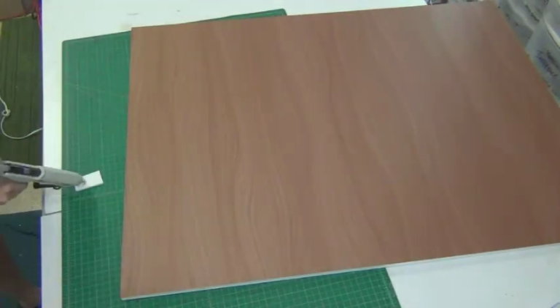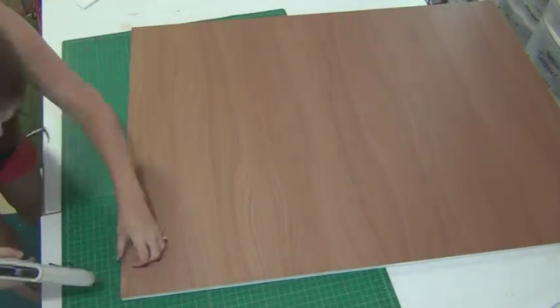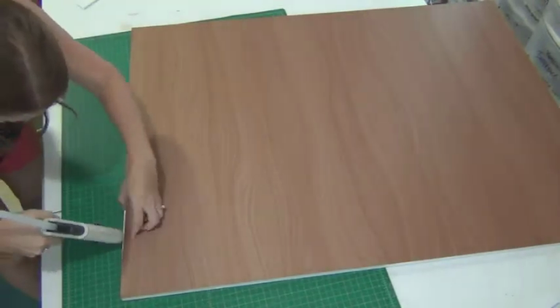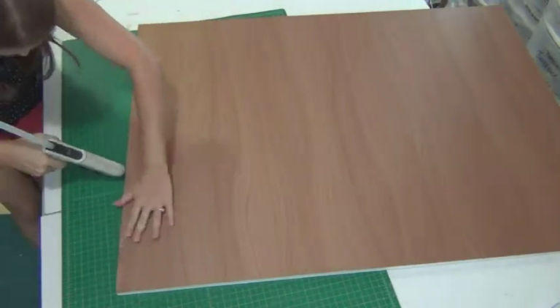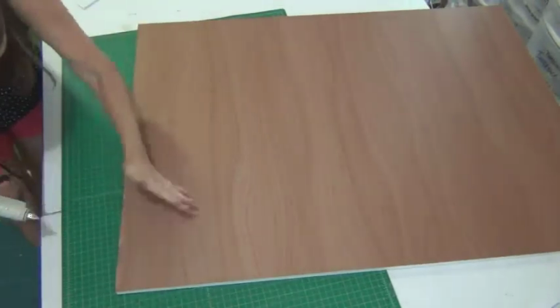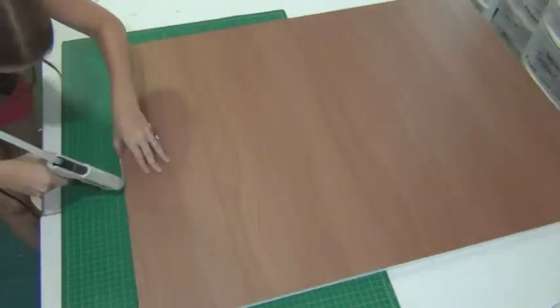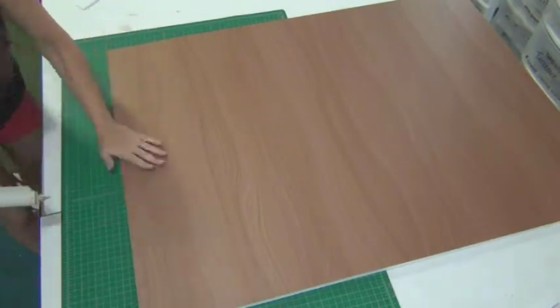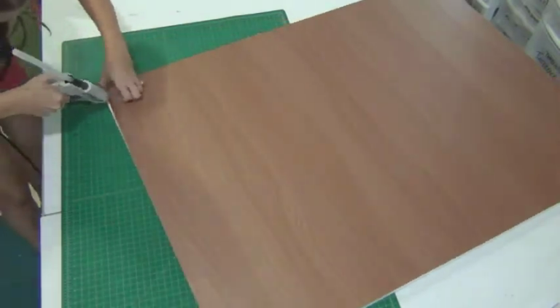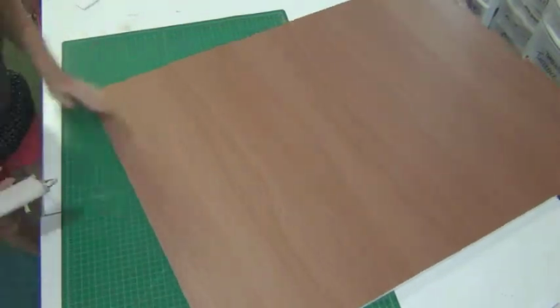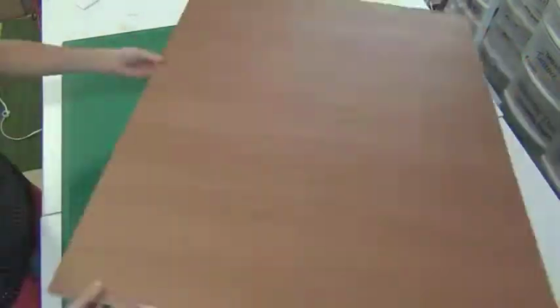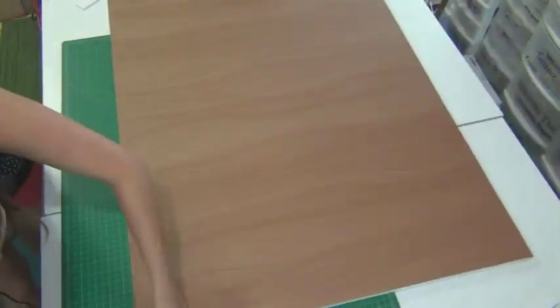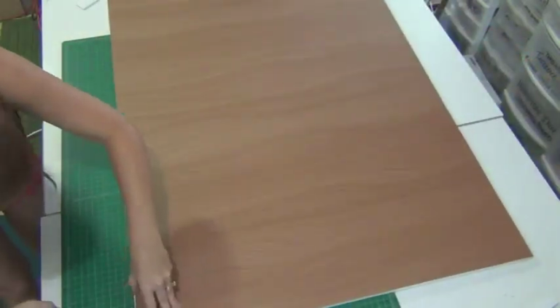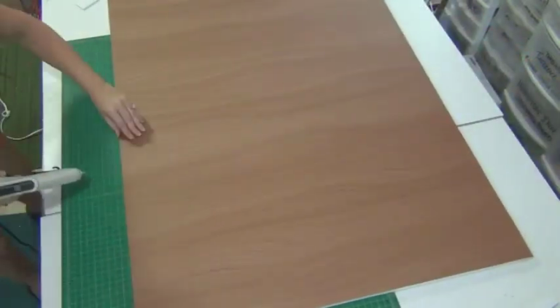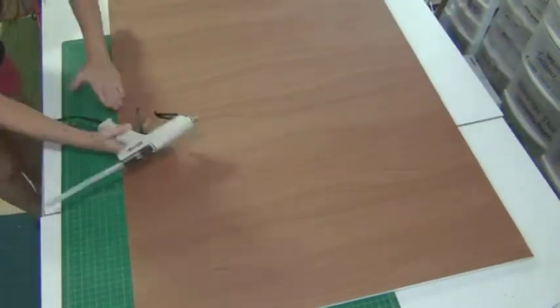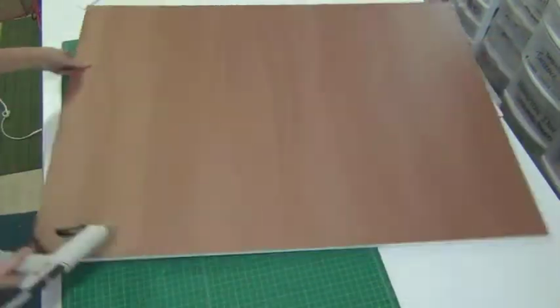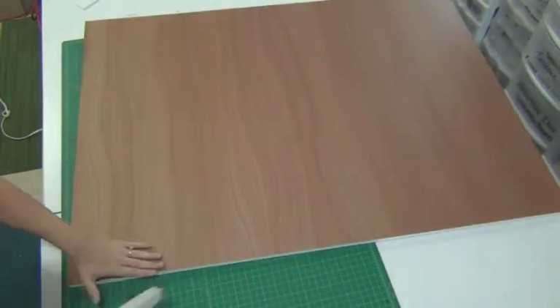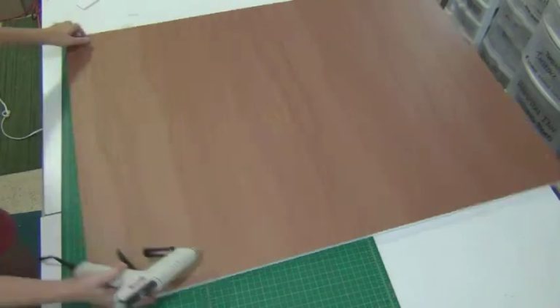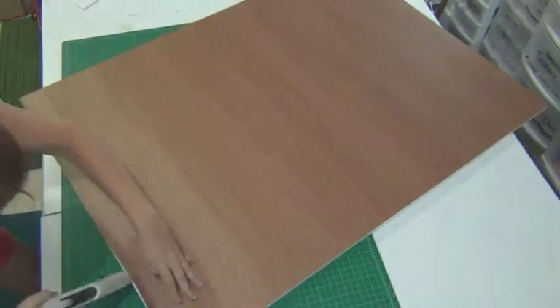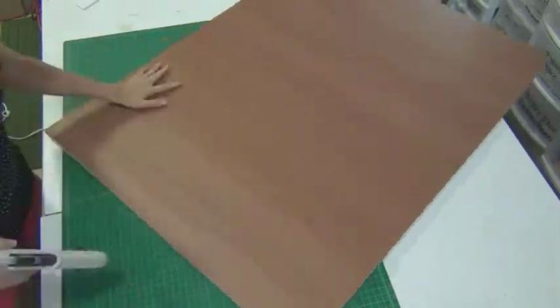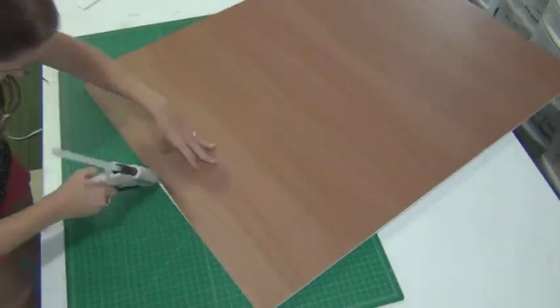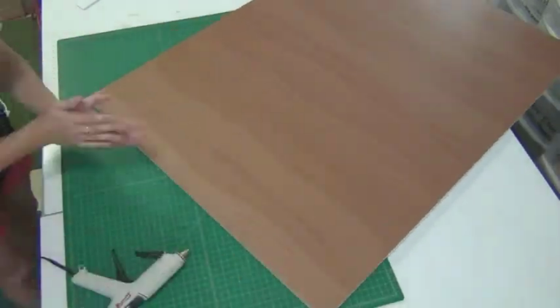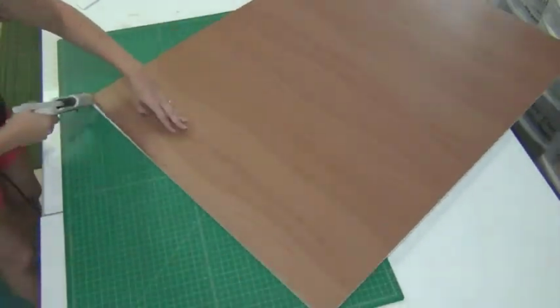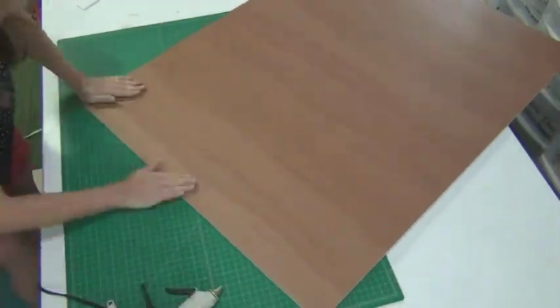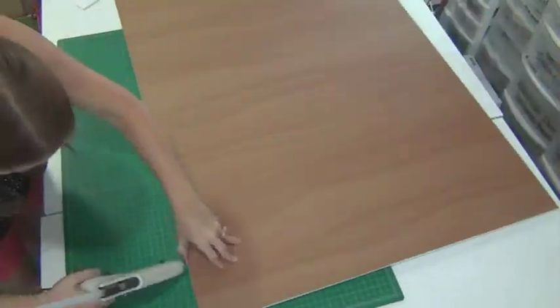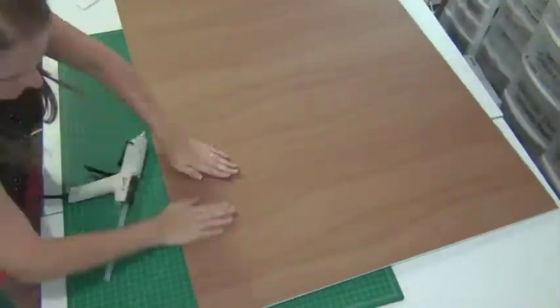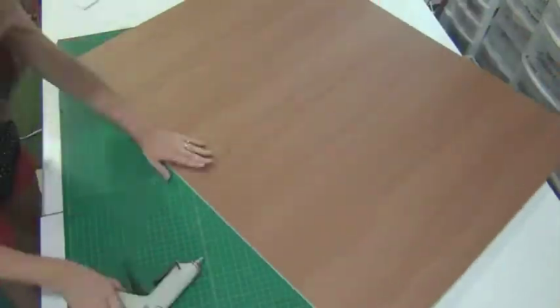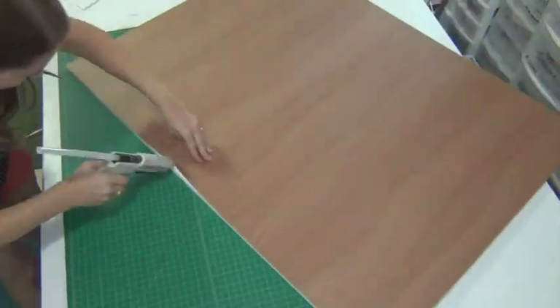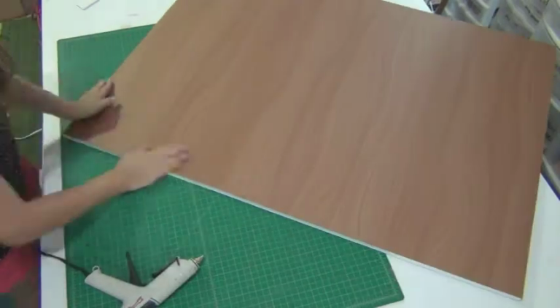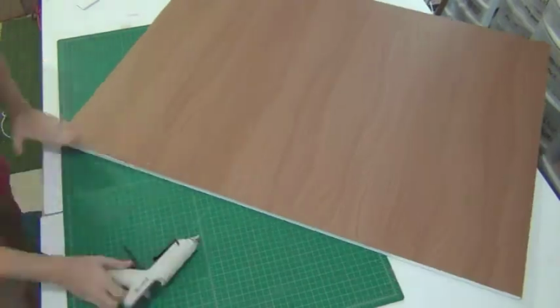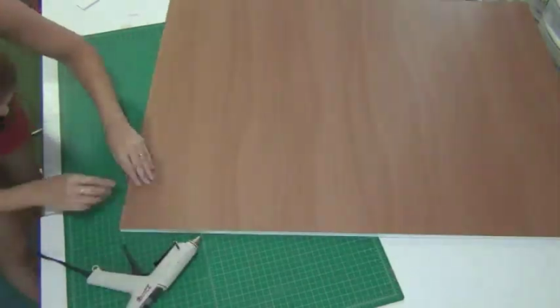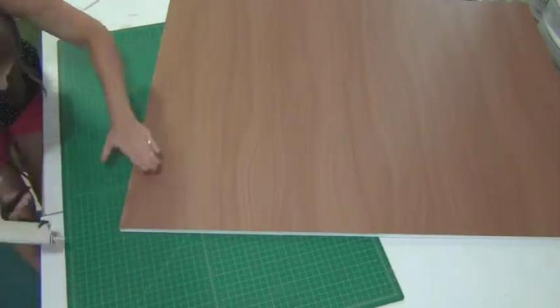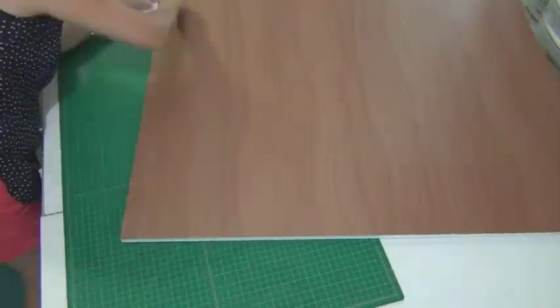That's the main general wall covering going on most of the walls. I use spray mount to get it to stick to the board, and then I also reinforce it with the hot glue gun around the edges.